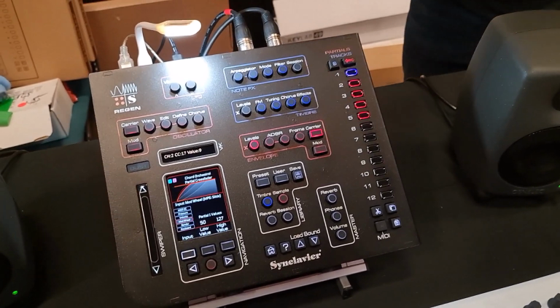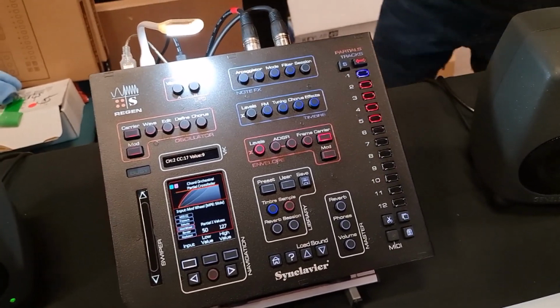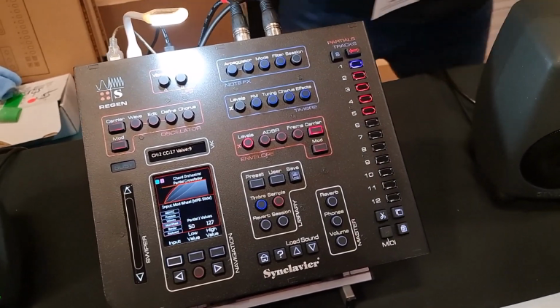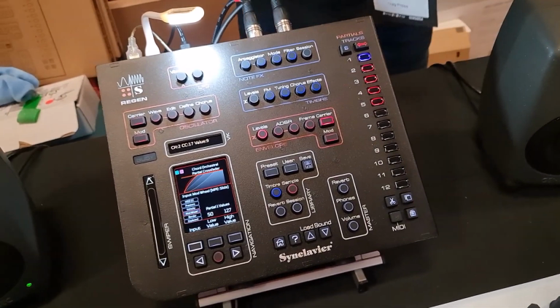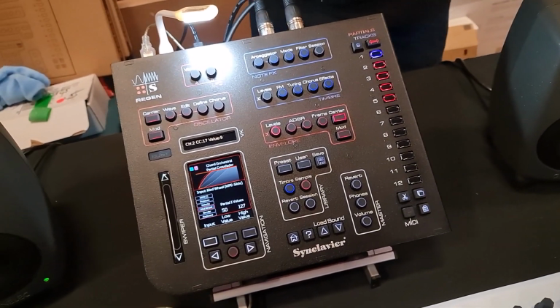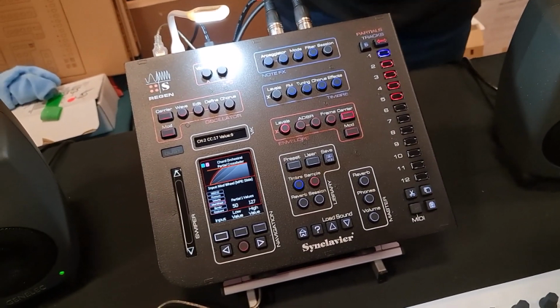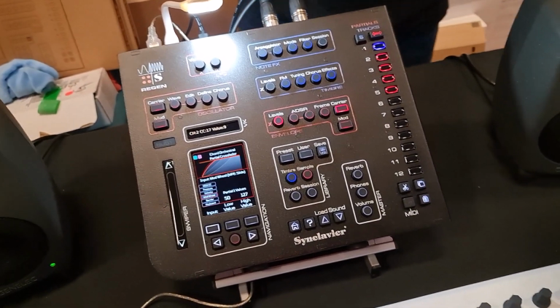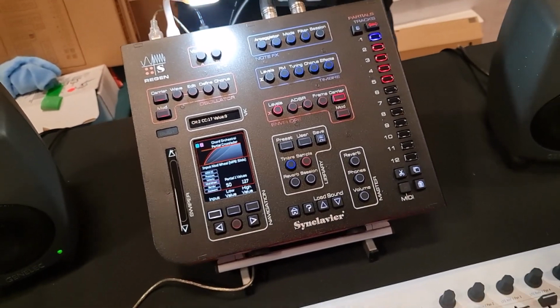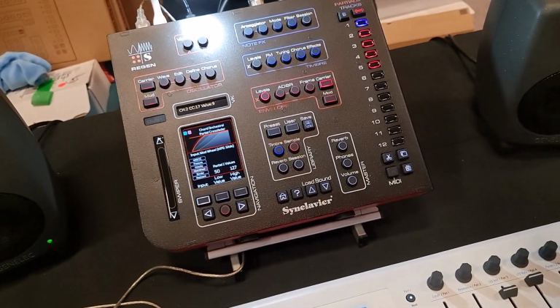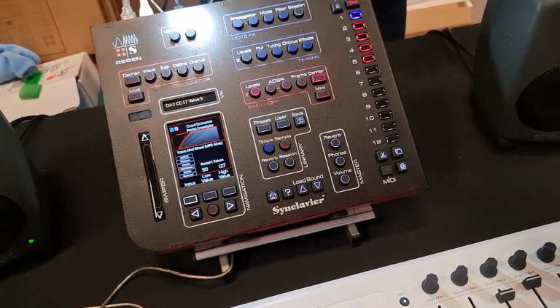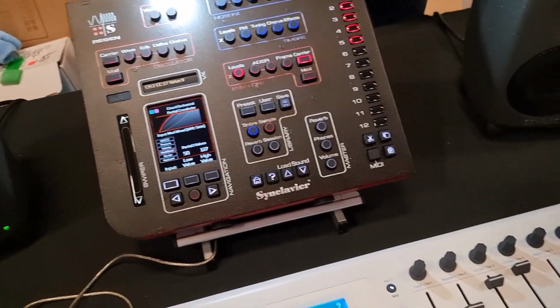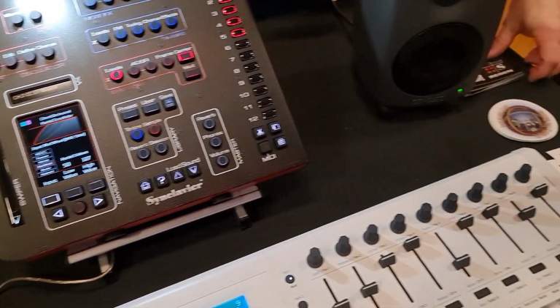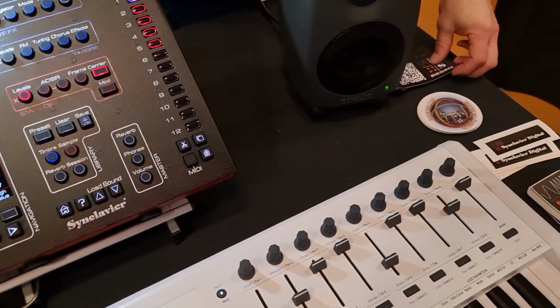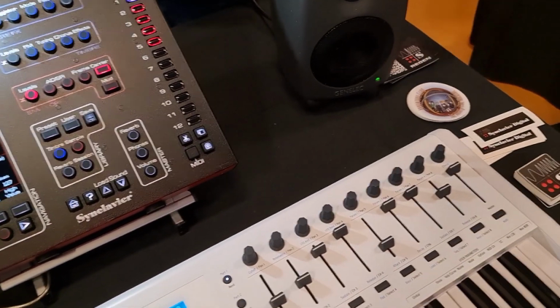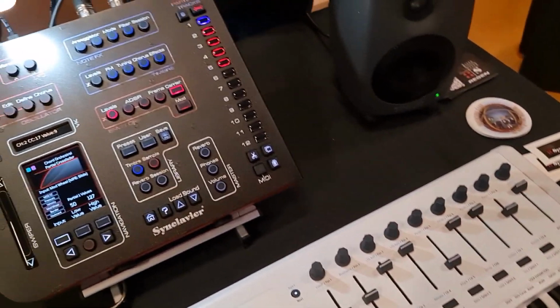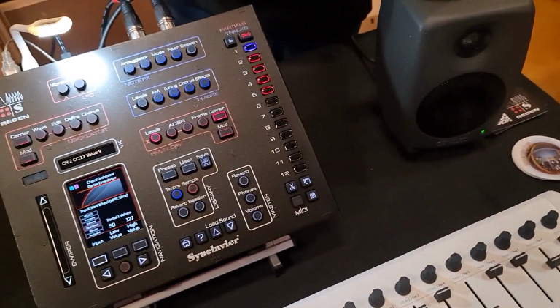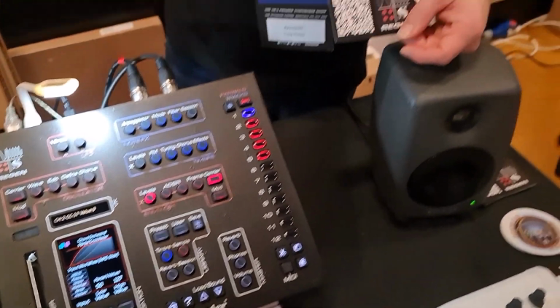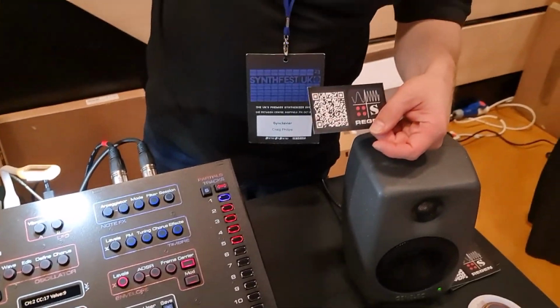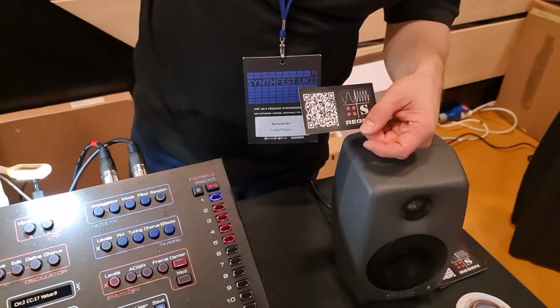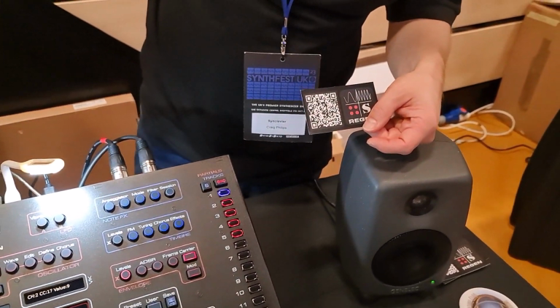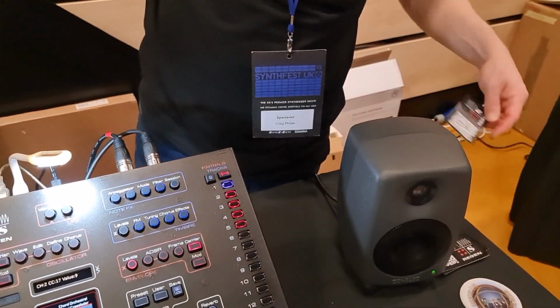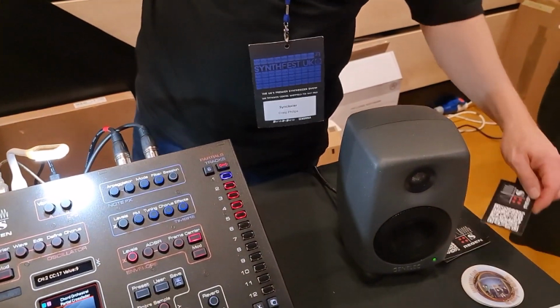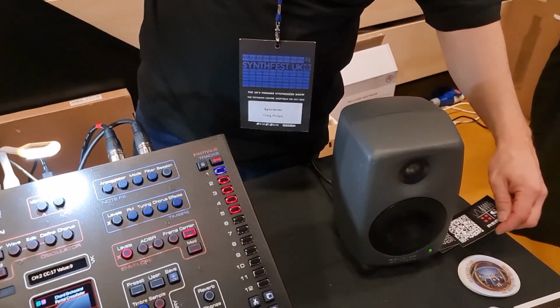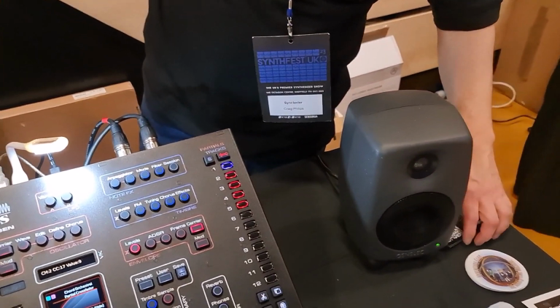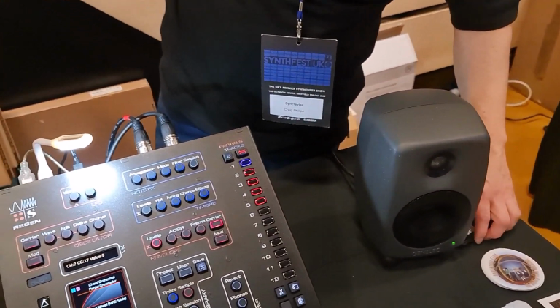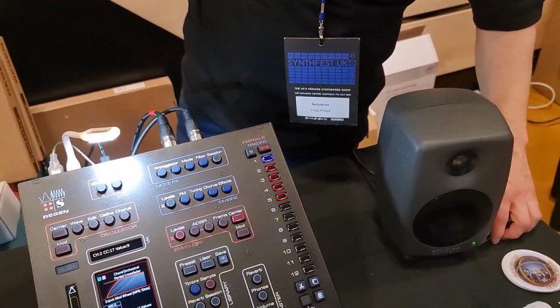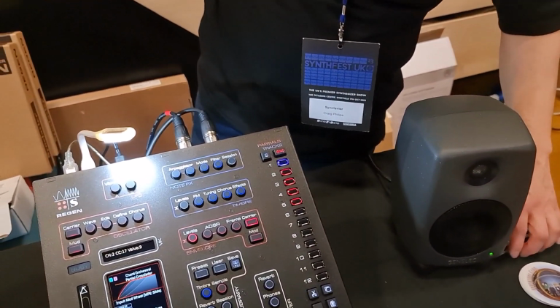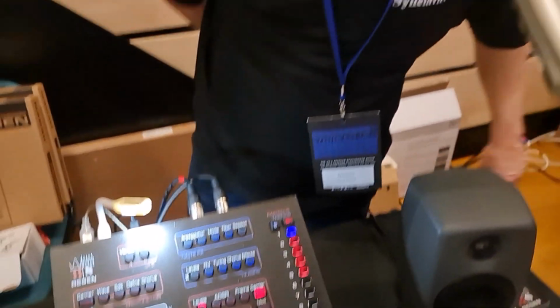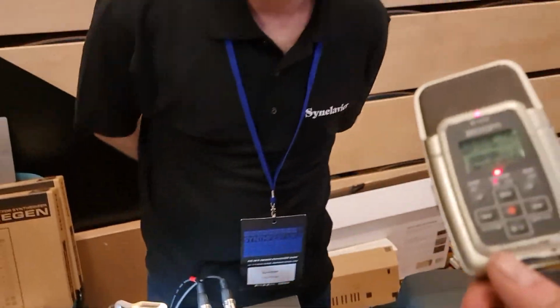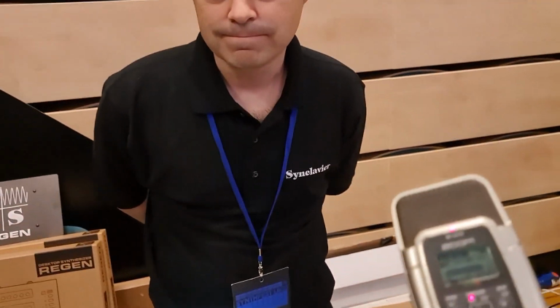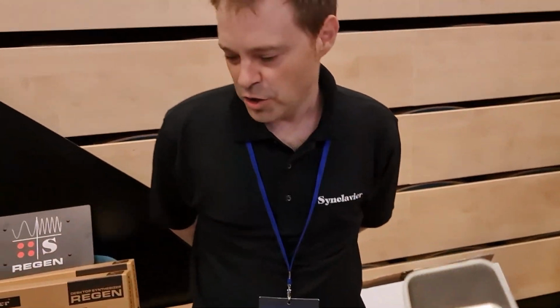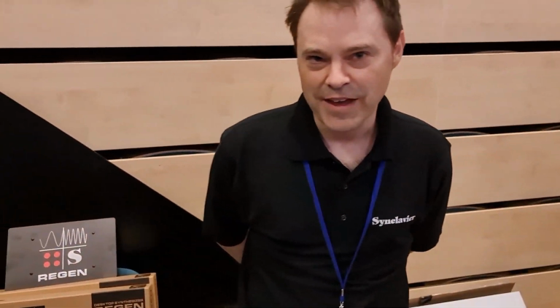Where do you get more information on this? Straight to our website — if you scan that QR code, it's through the website: Synclivia.com. Many thanks for that.